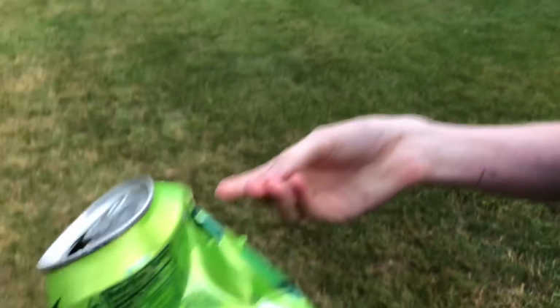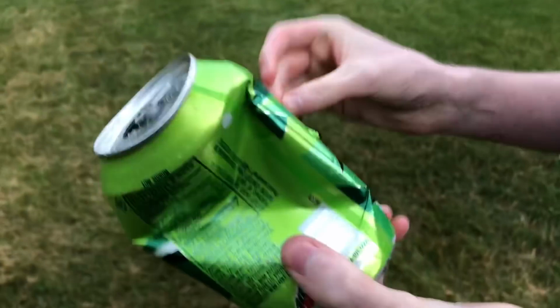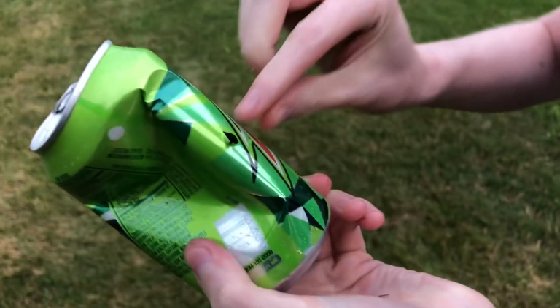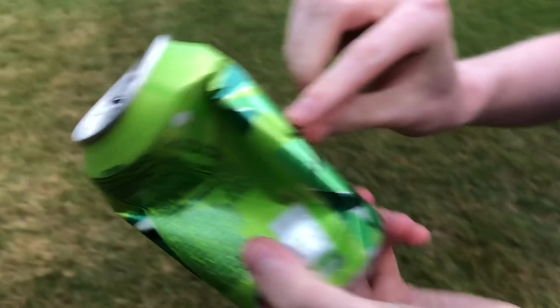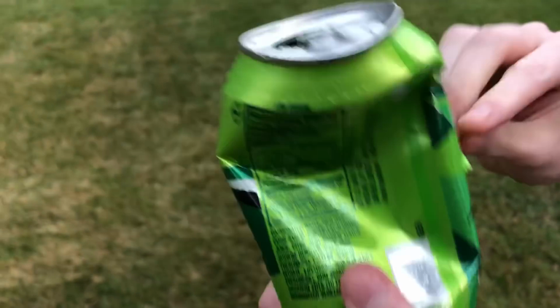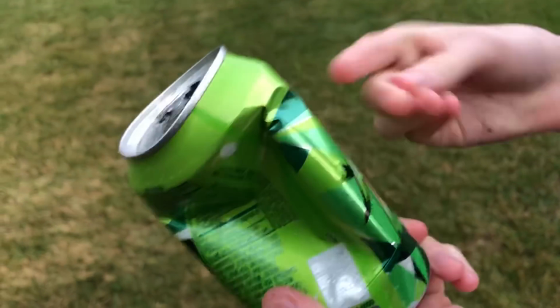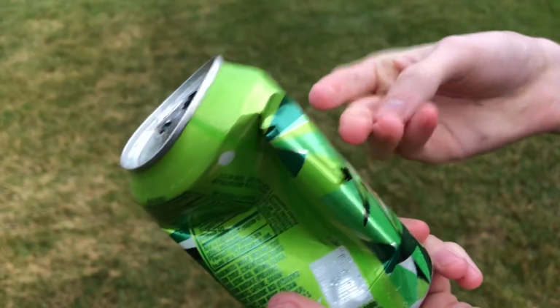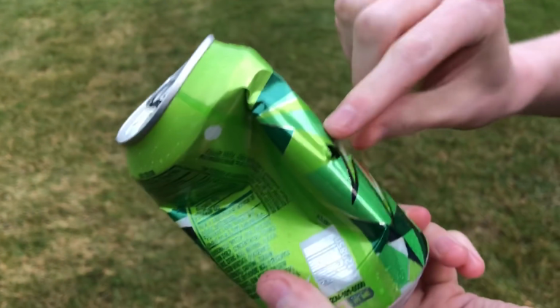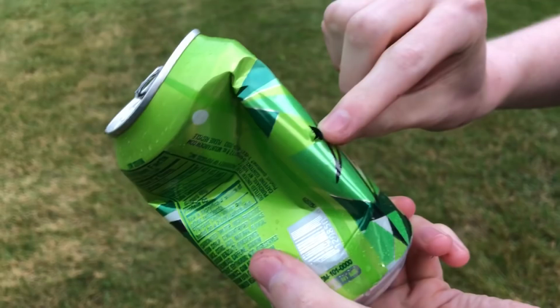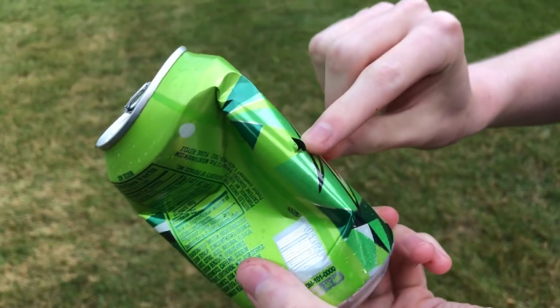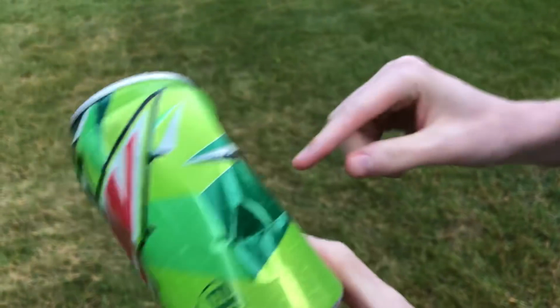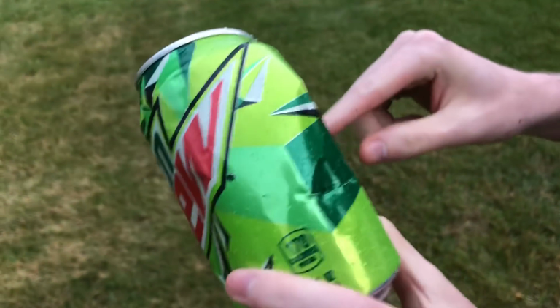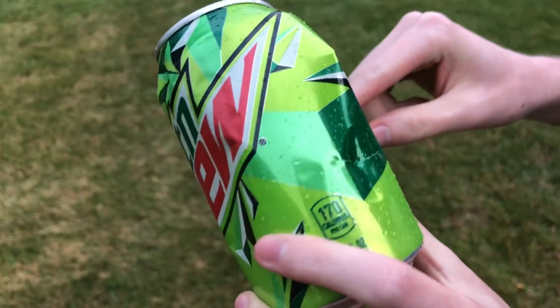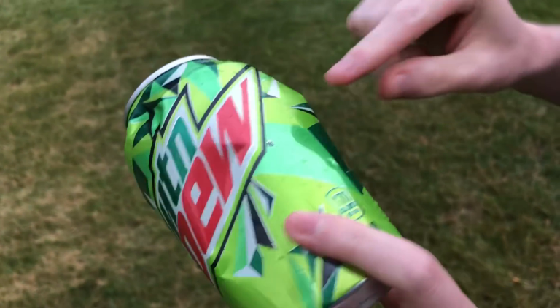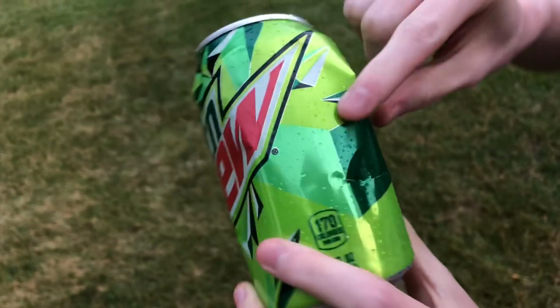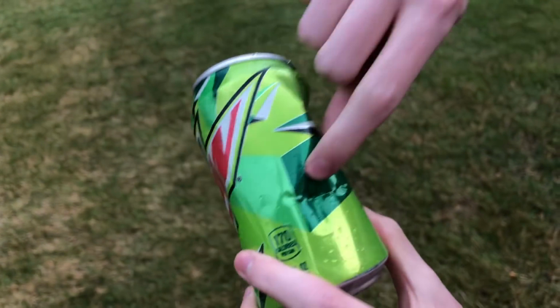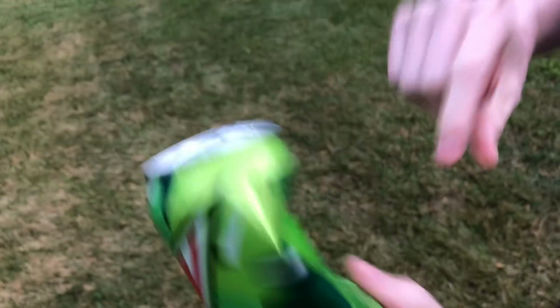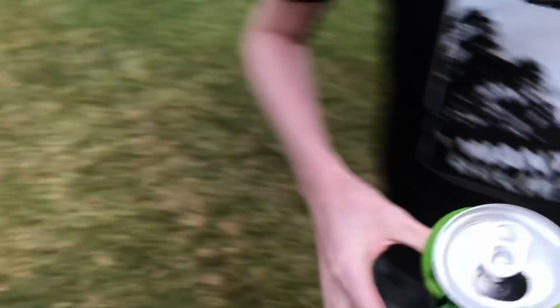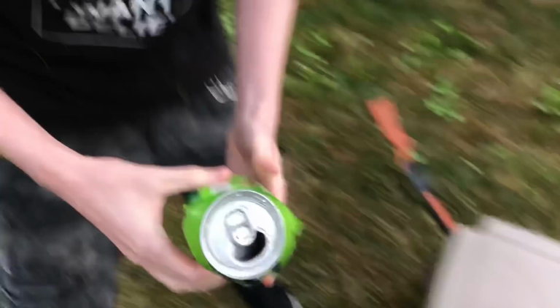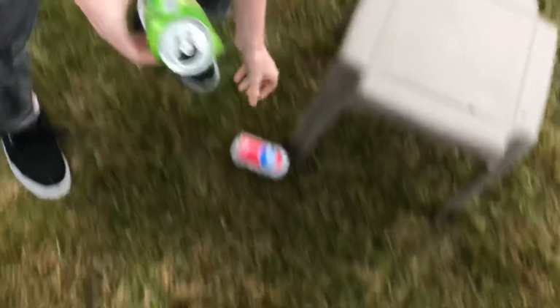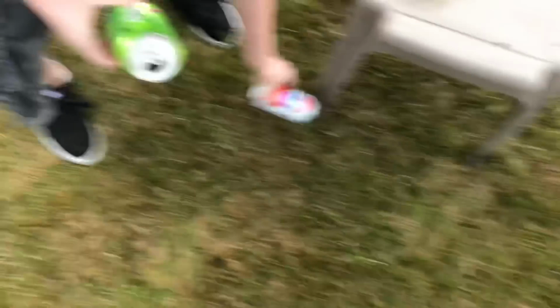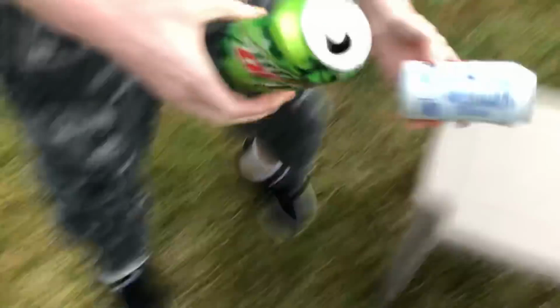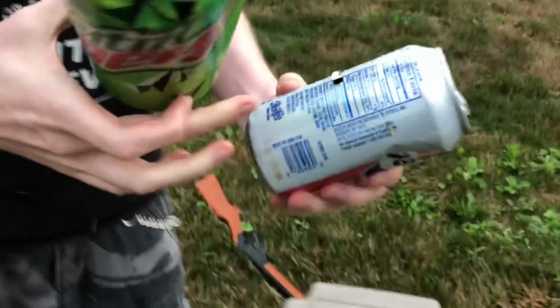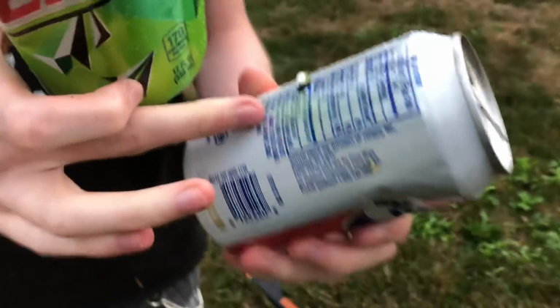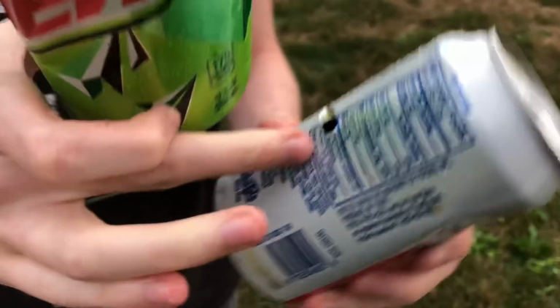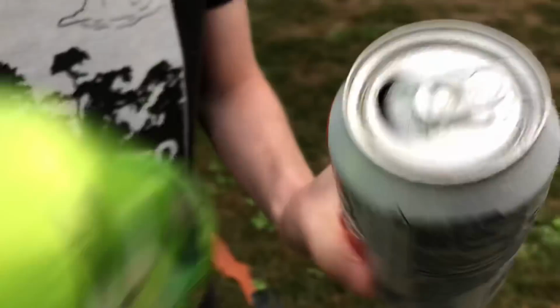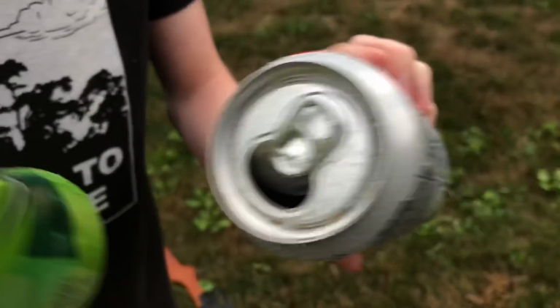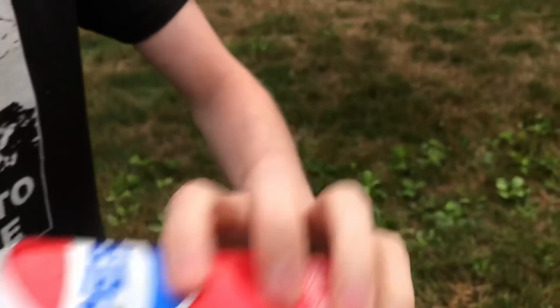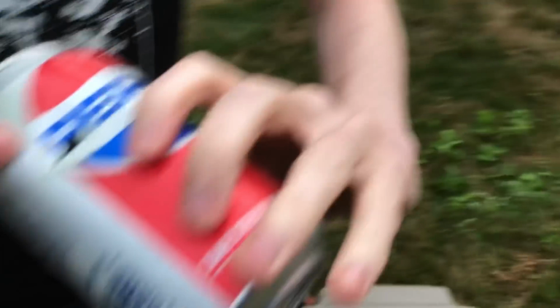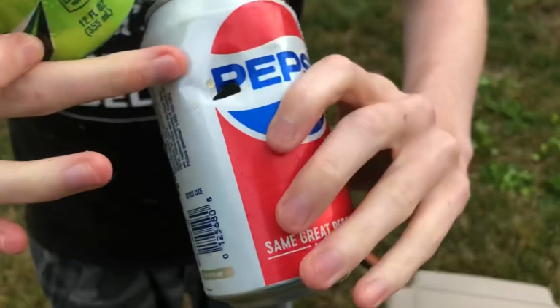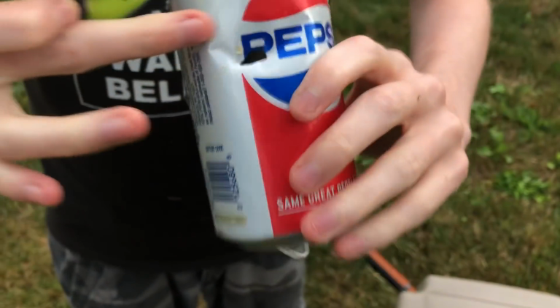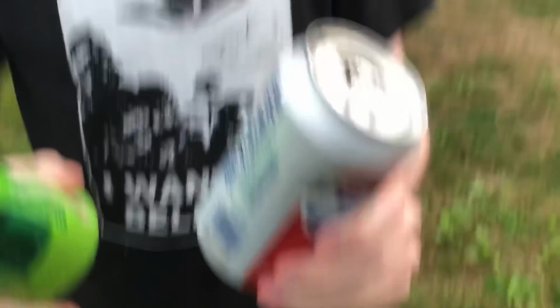I almost cut myself. Be careful guys. We got a hole right there, and there's a hole right there on the Pepsi can. You got a hole right there and a hole right there. Do you want to try, bro?